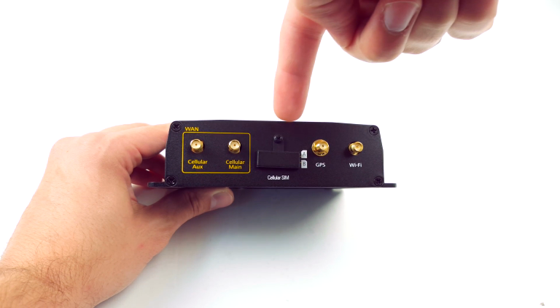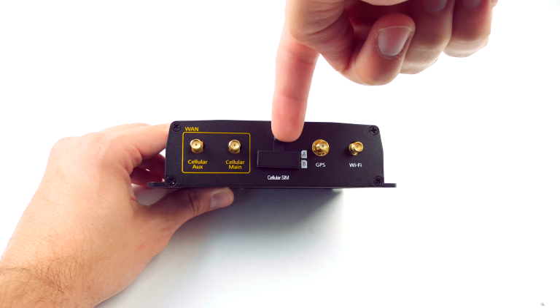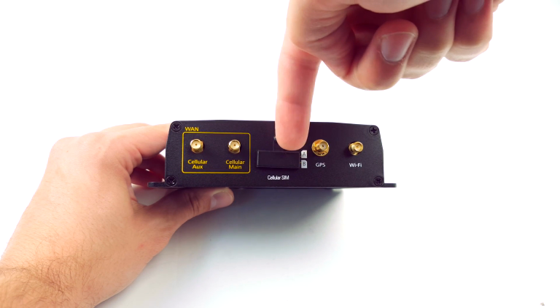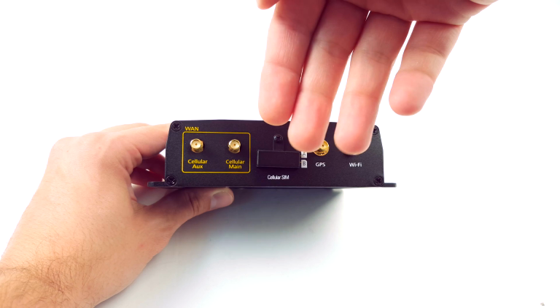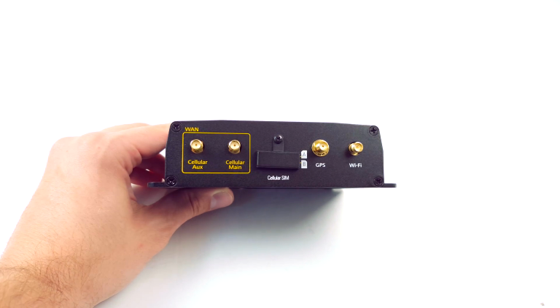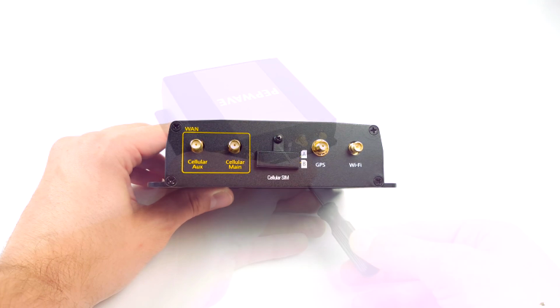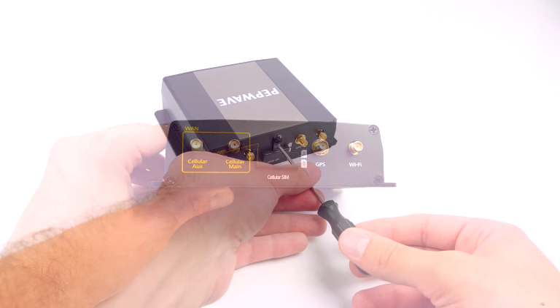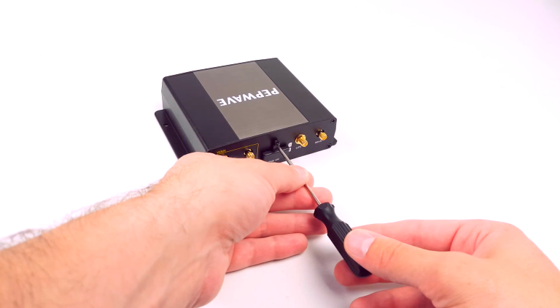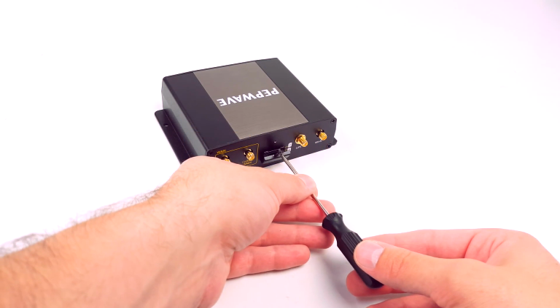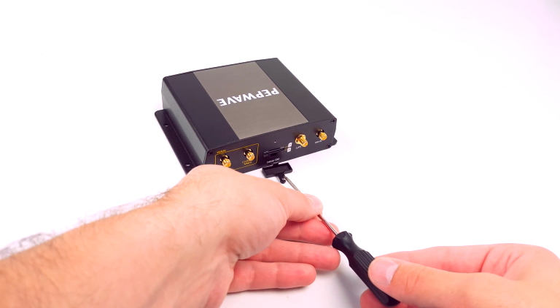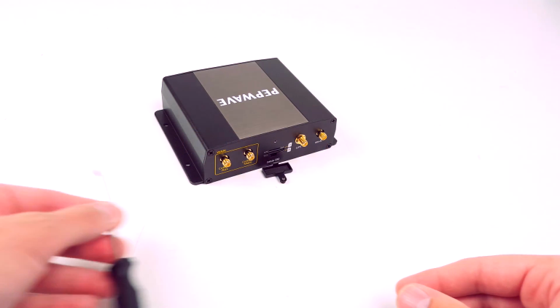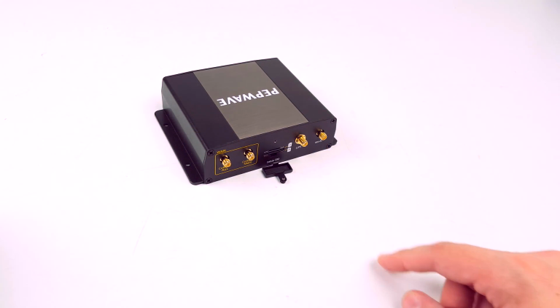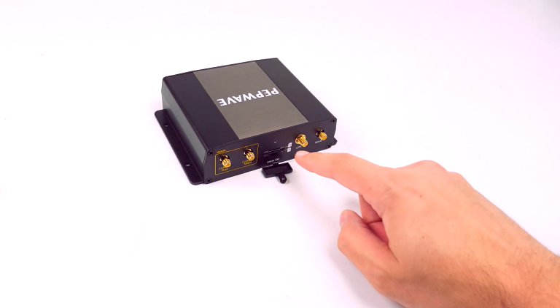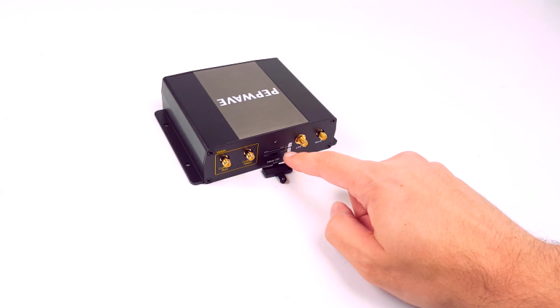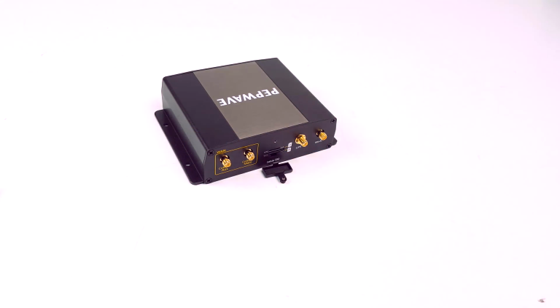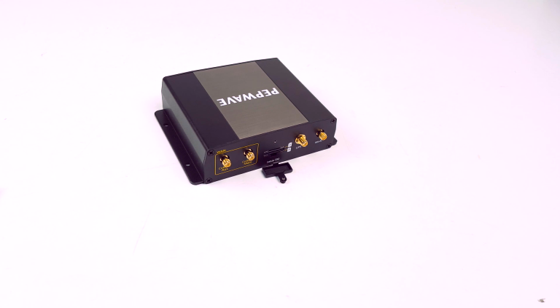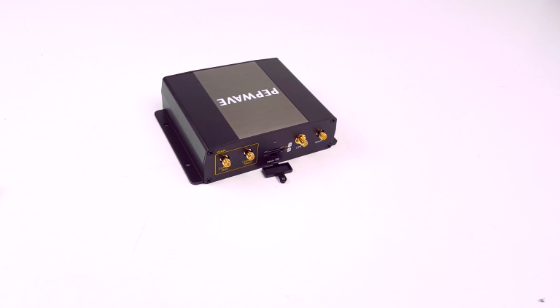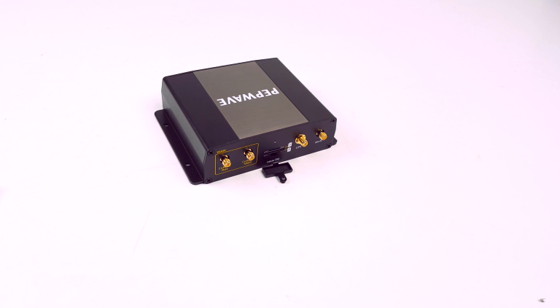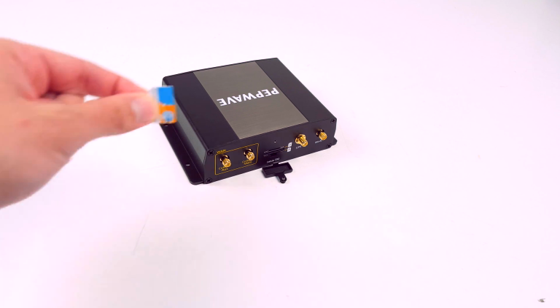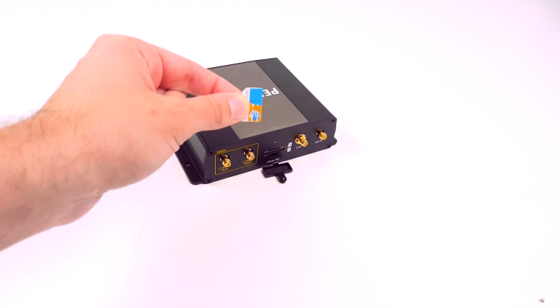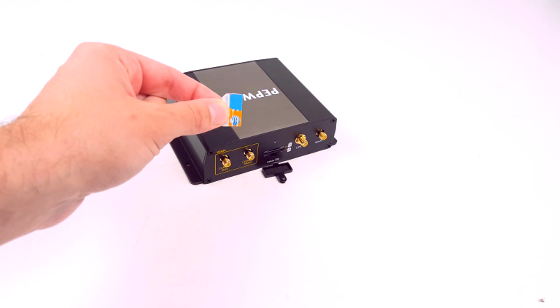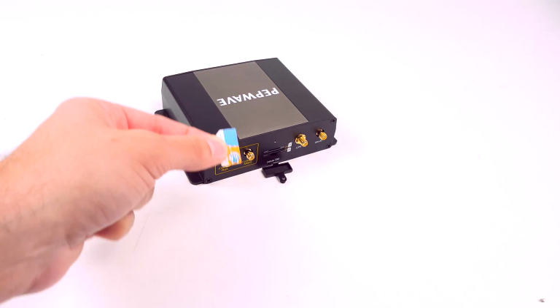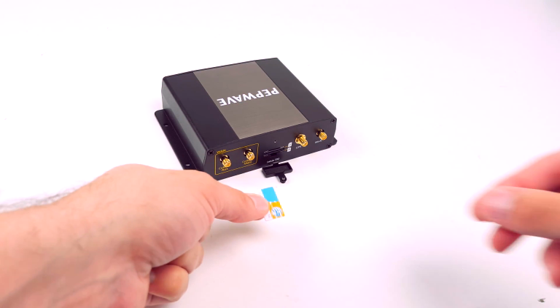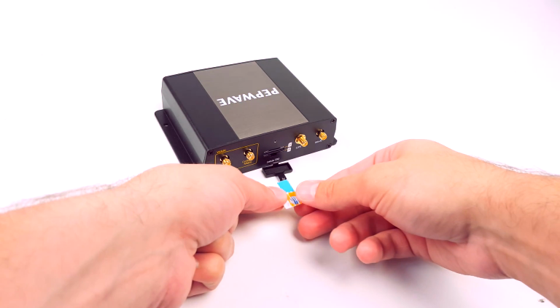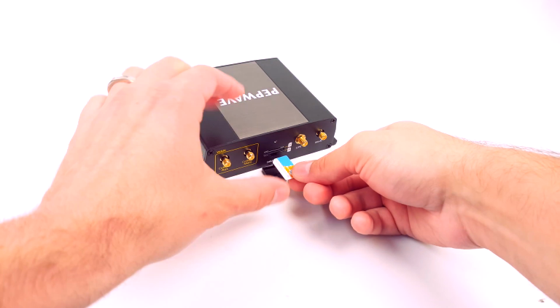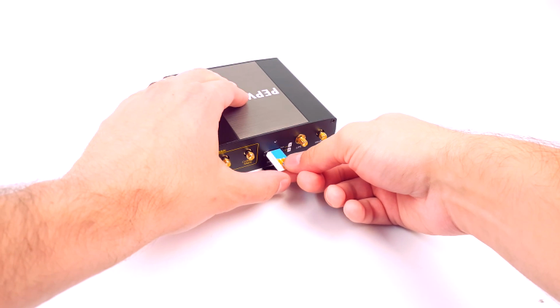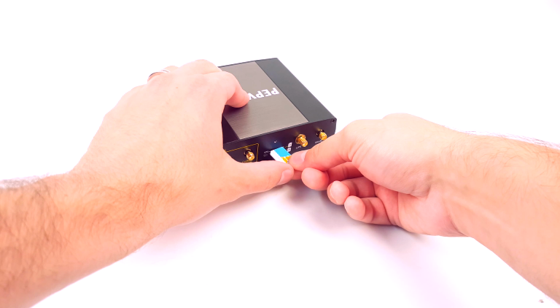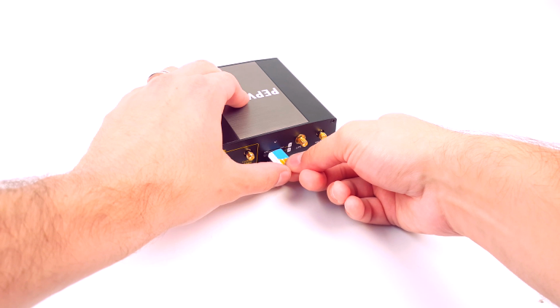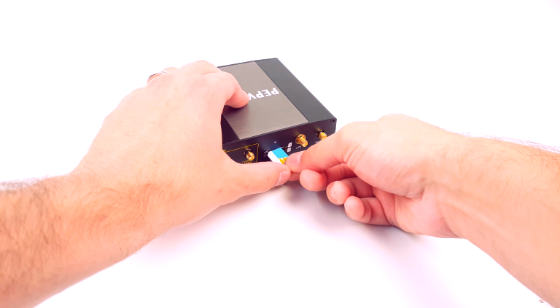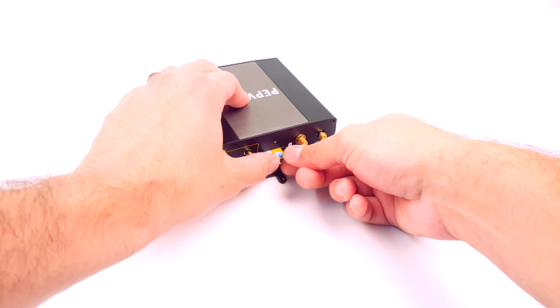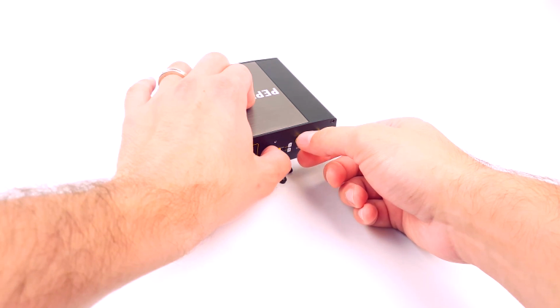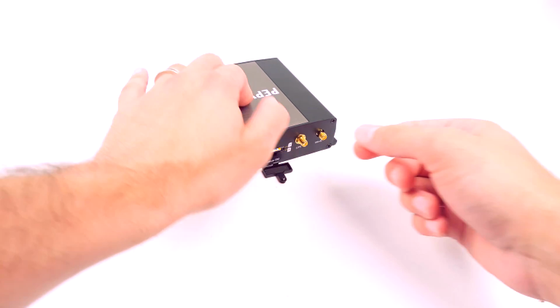The SIM cards are hidden behind a removable cover, and the BR-1 takes a 2FF SIM. The reason you have two ports is you can have carrier diversity, since you have a global modem, or you can use two SIM cards from the same carrier for extra data.